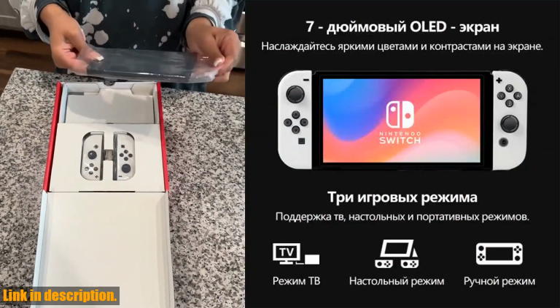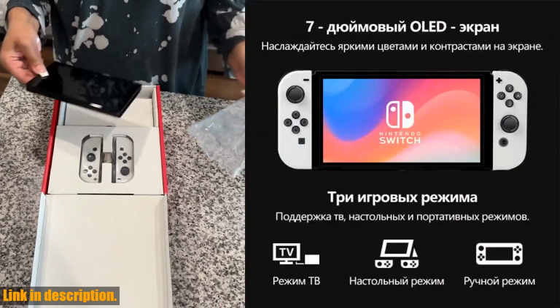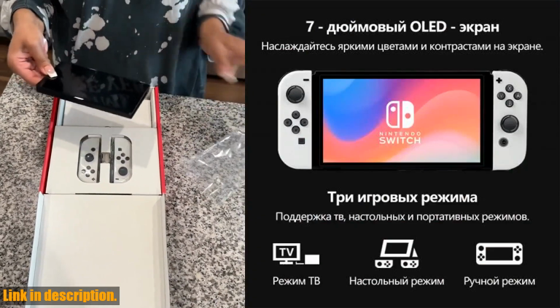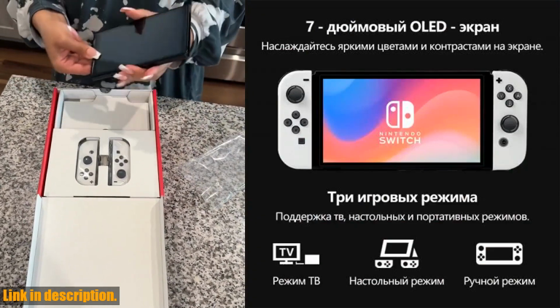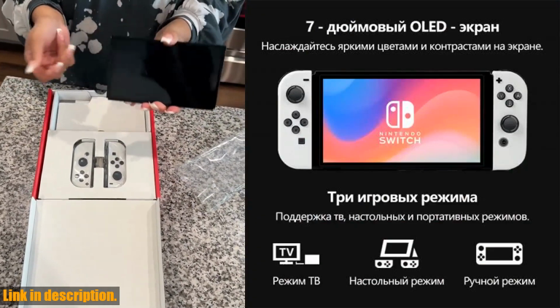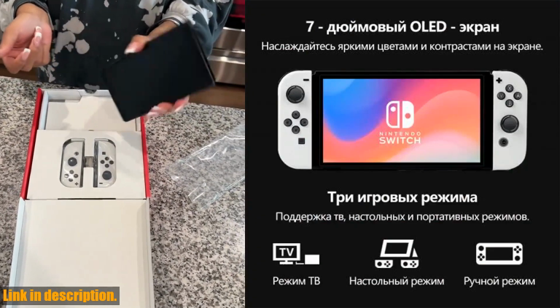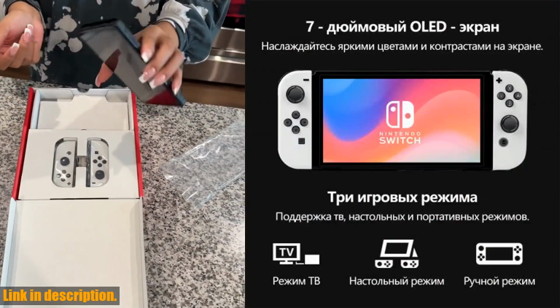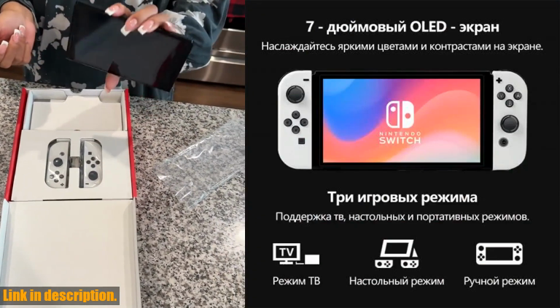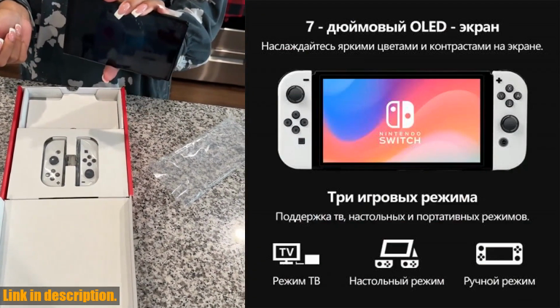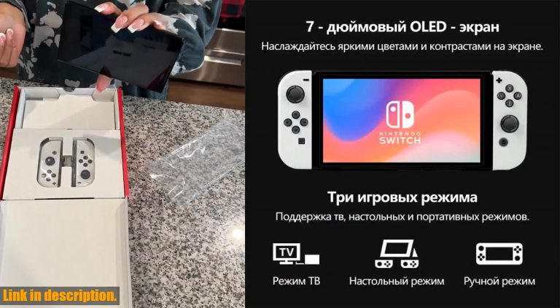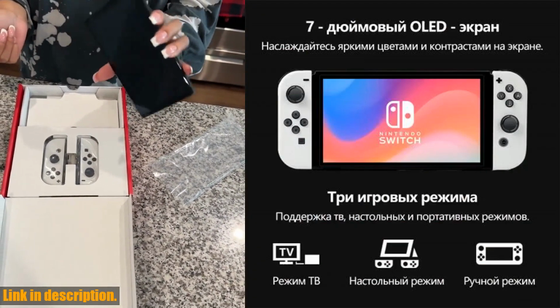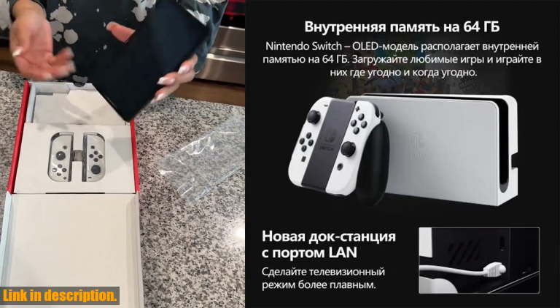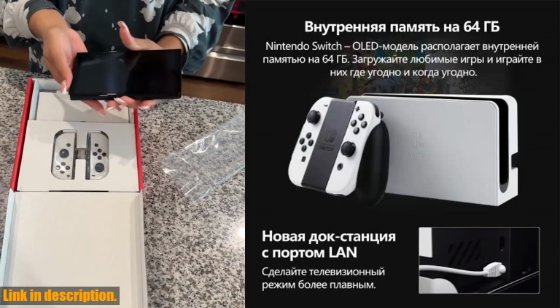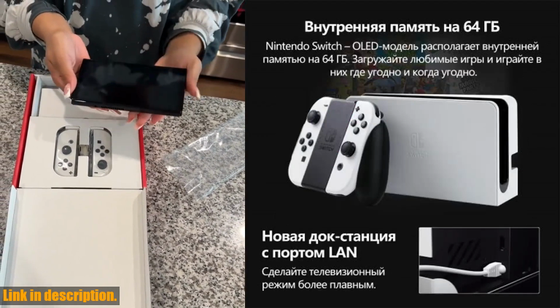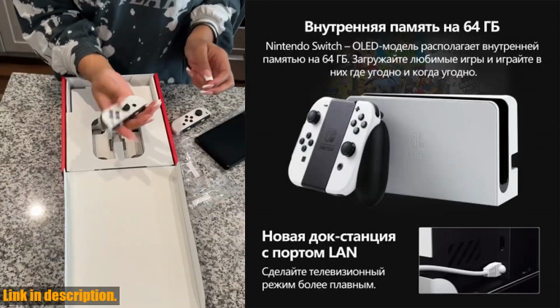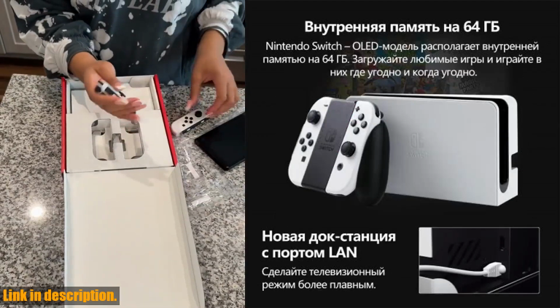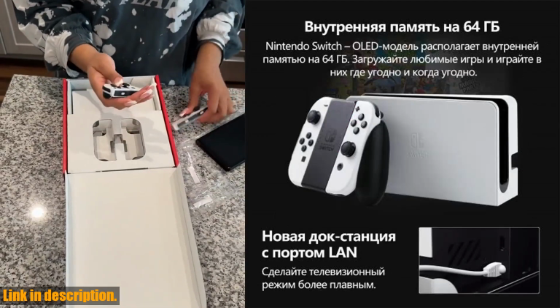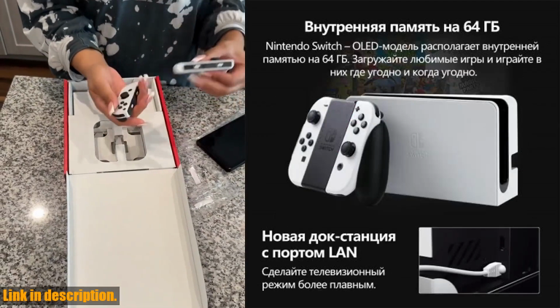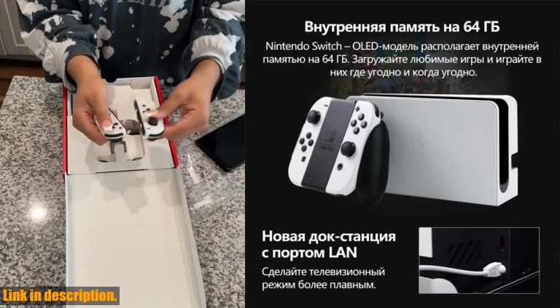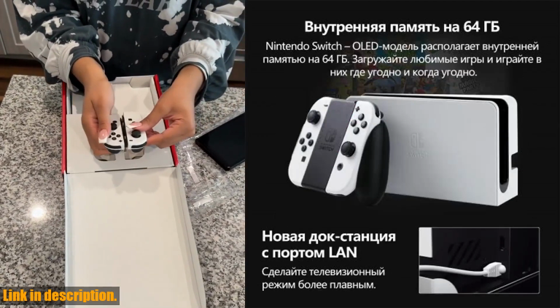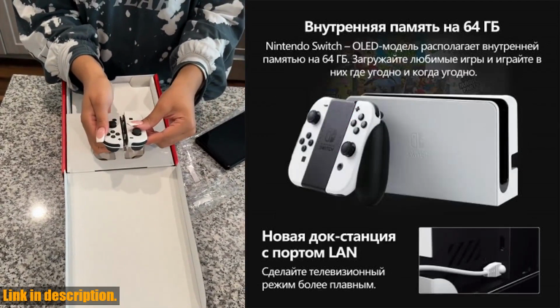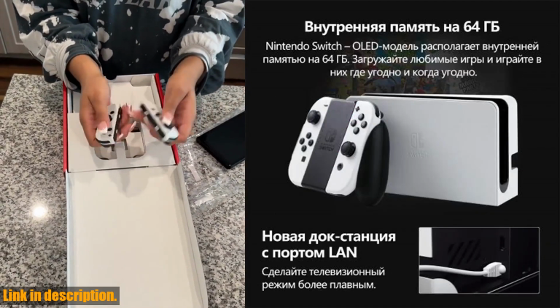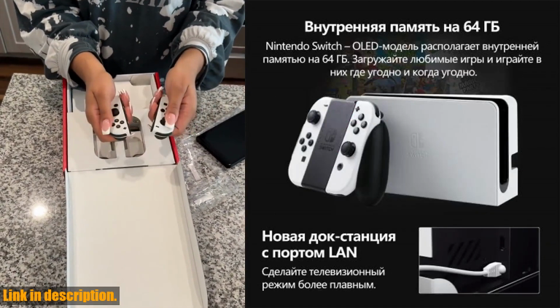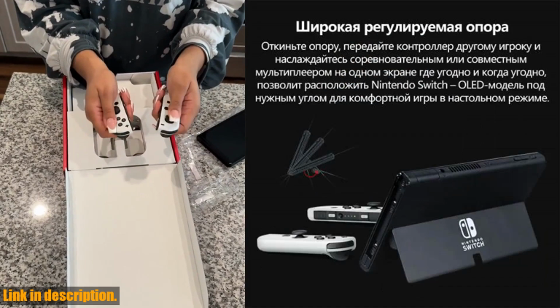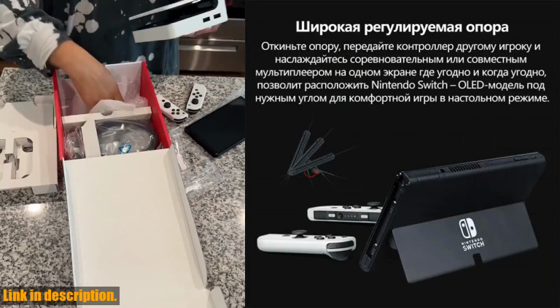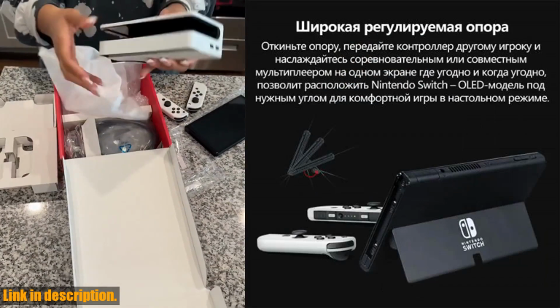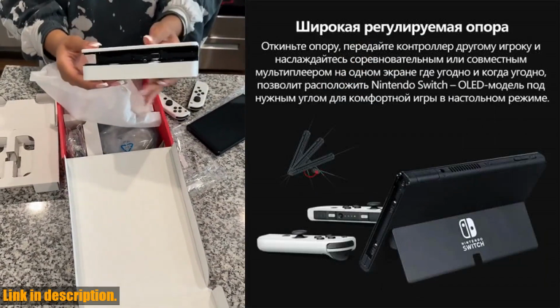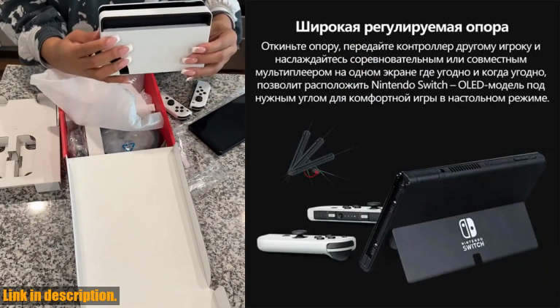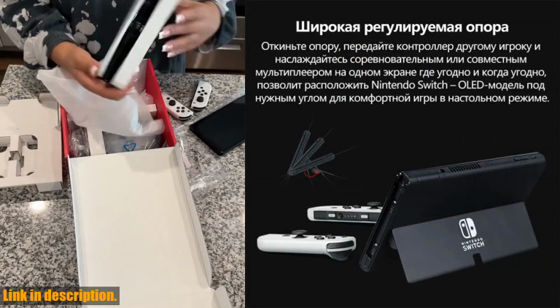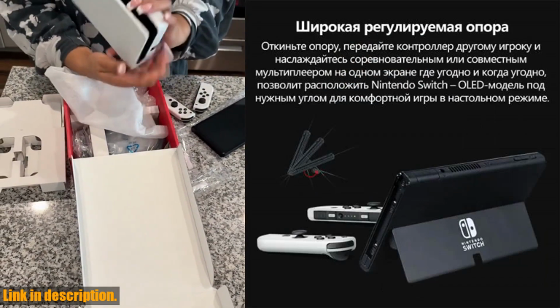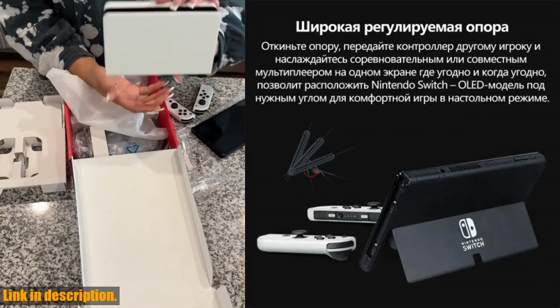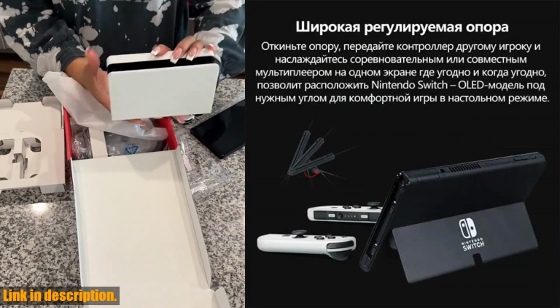But wait, there's more. Our store is offering a 12-month warranty on this product, ensuring that you can game with peace of mind. And with our commitment to customer satisfaction, you can trust that we'll be here to assist you every step of the way.